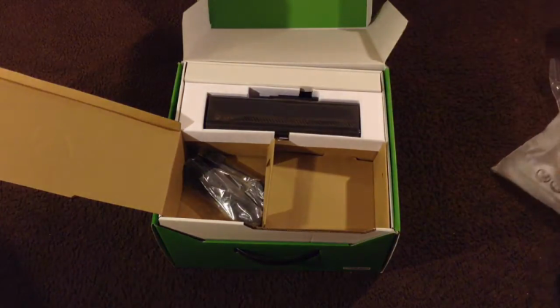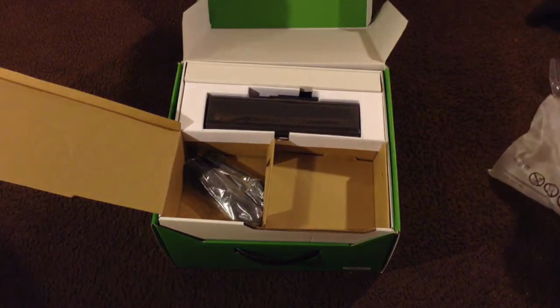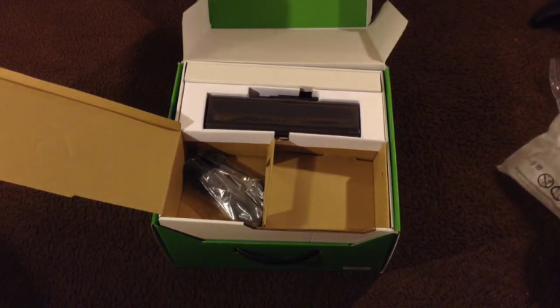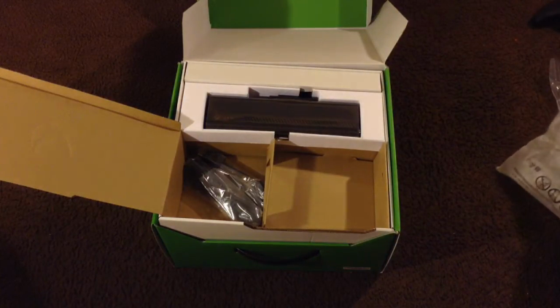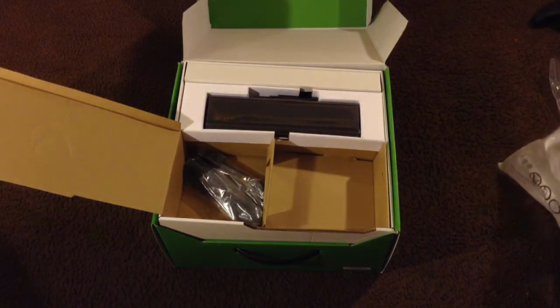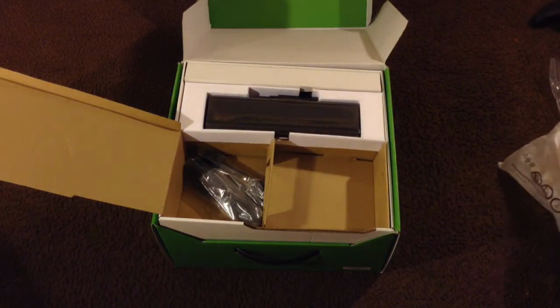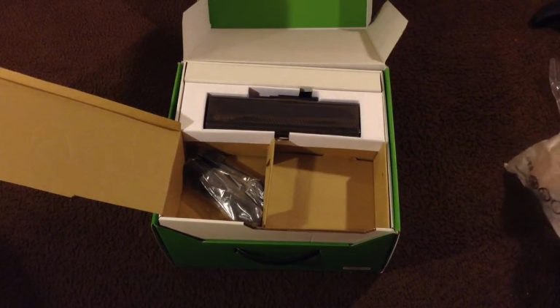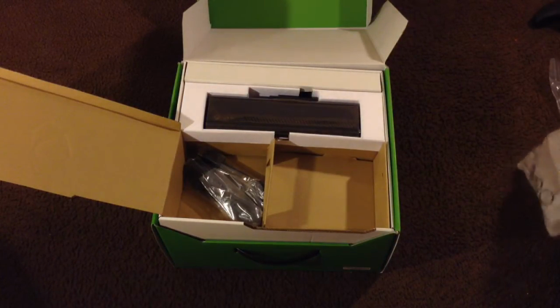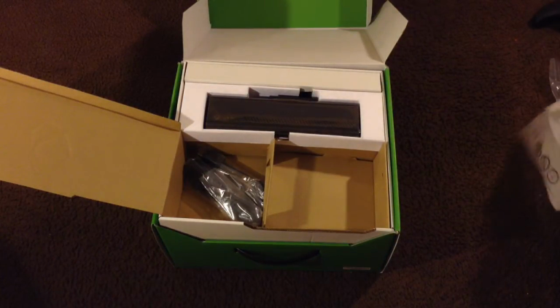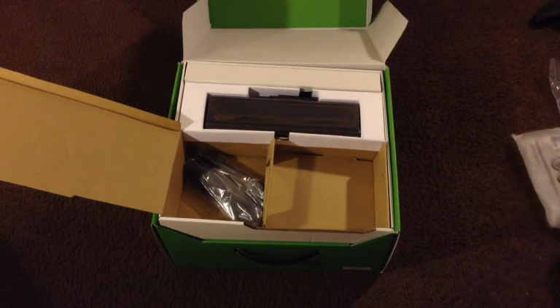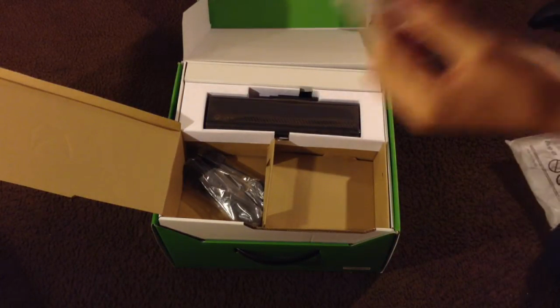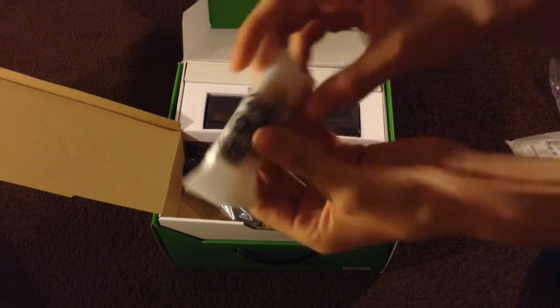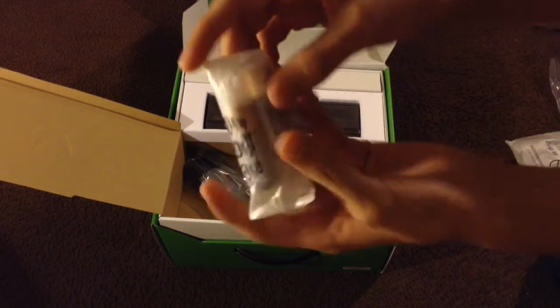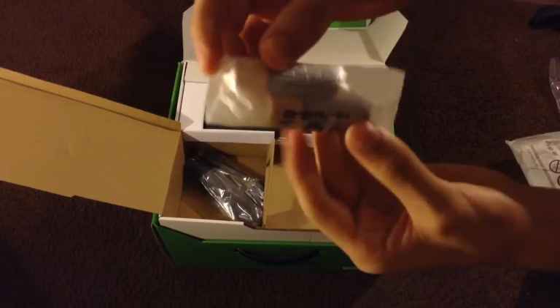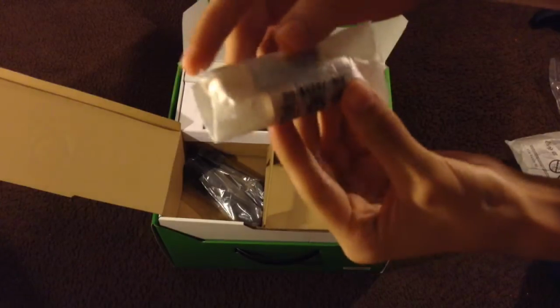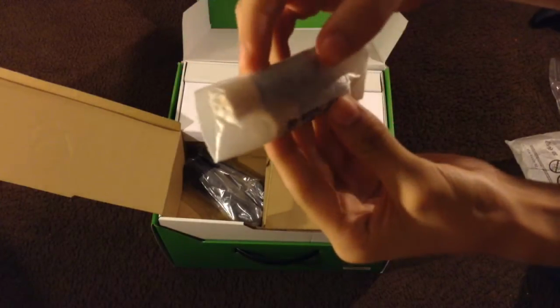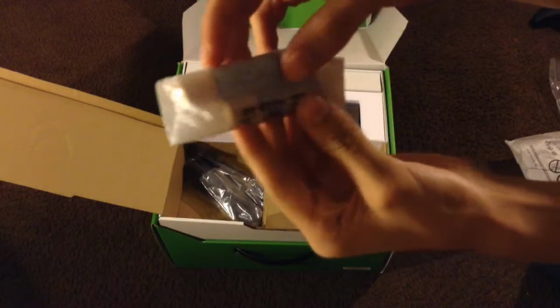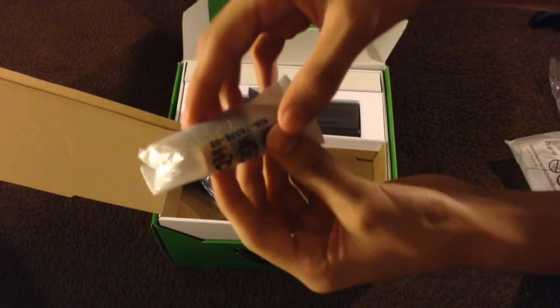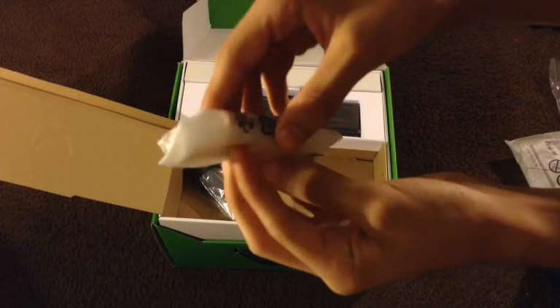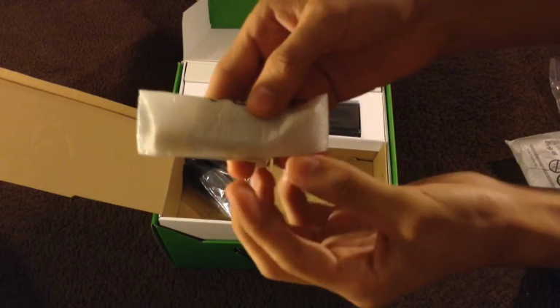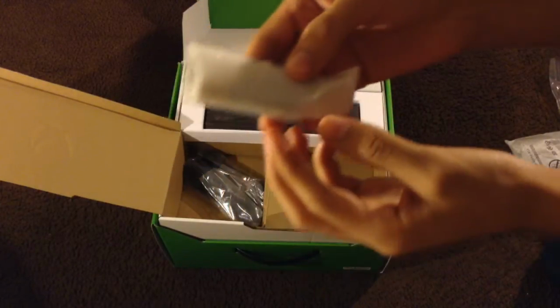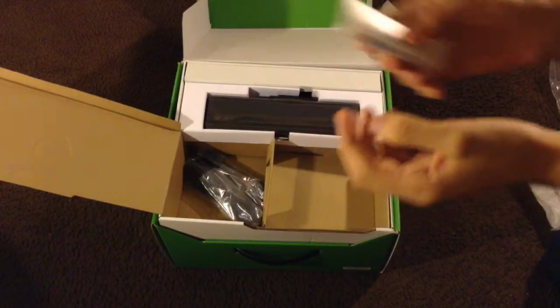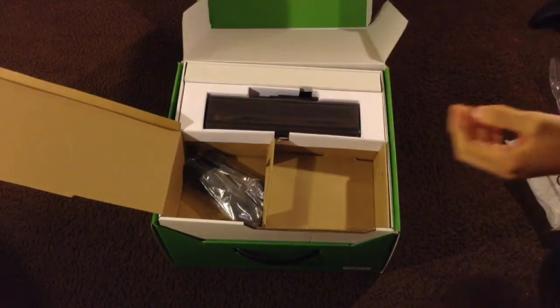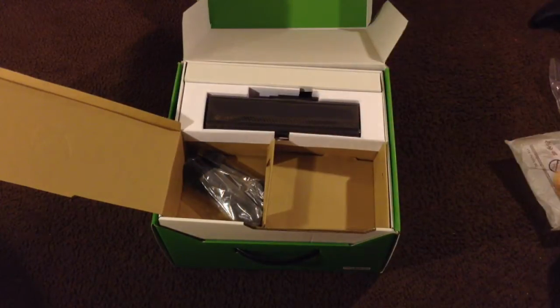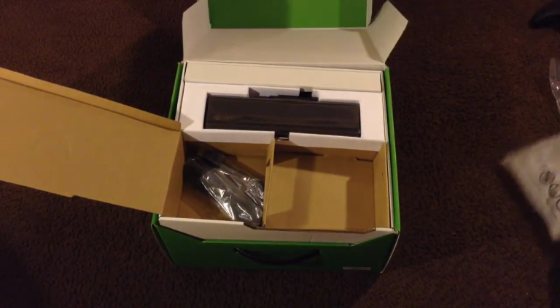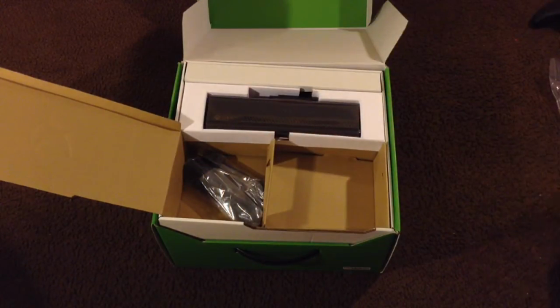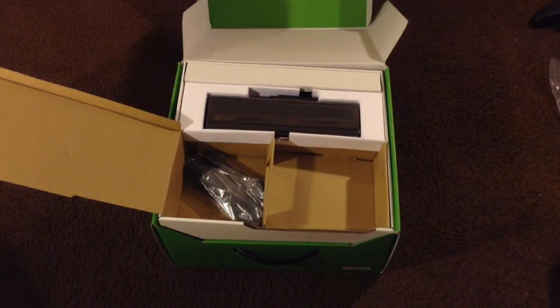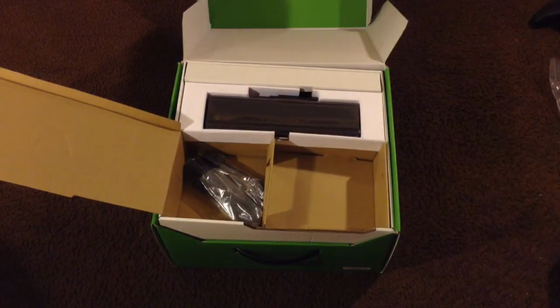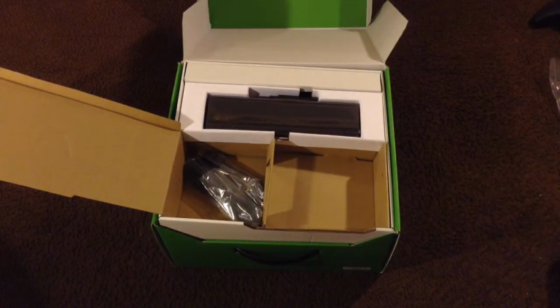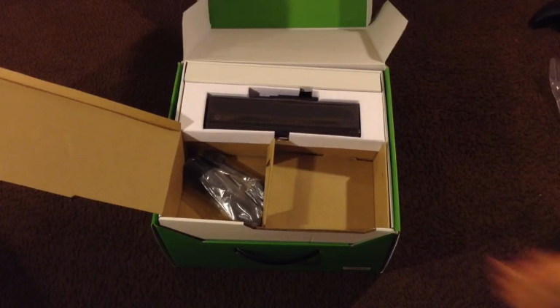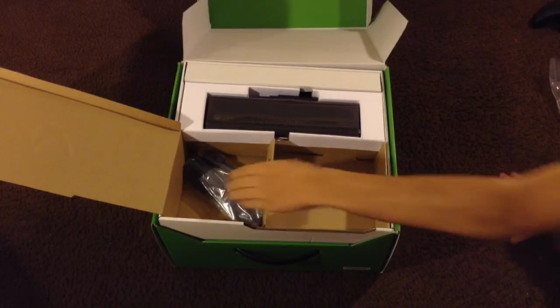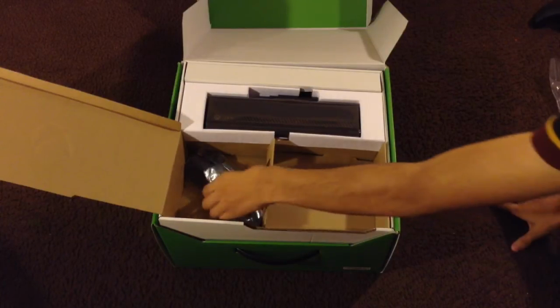Inside the back of the controller you also get batteries — these are Duracell batteries. They're good batteries so they're going to last you a pretty good time.